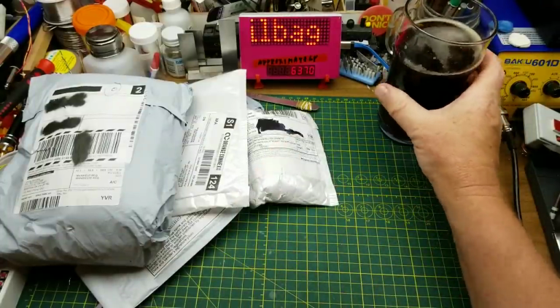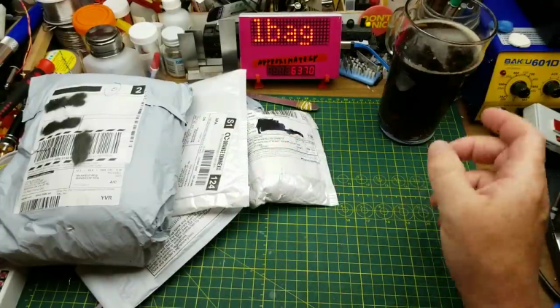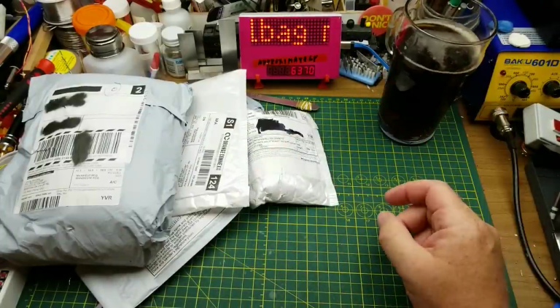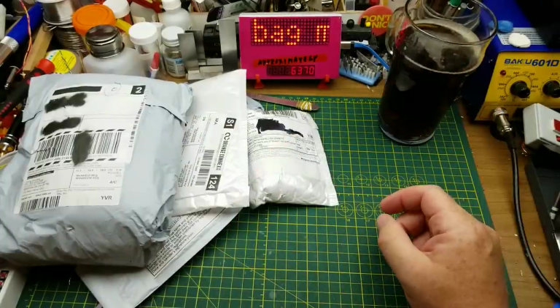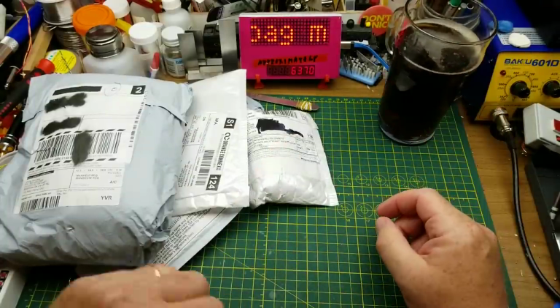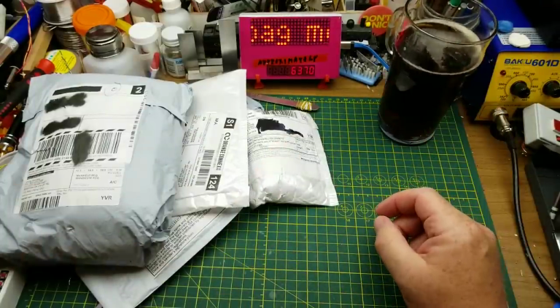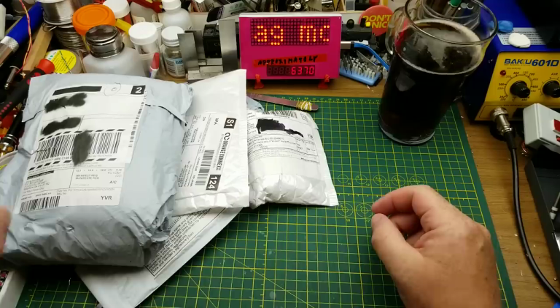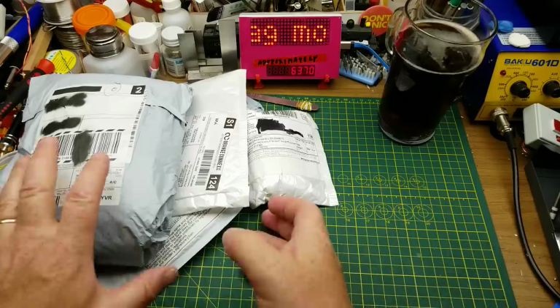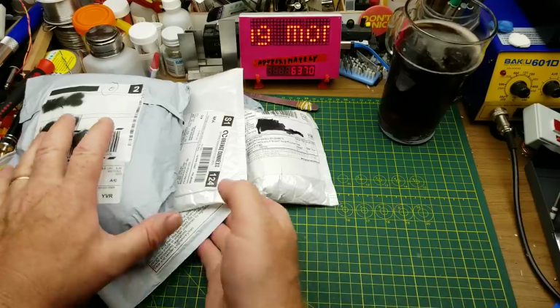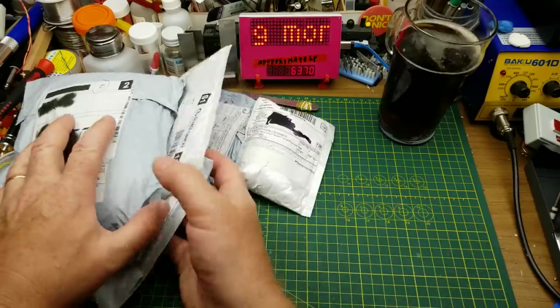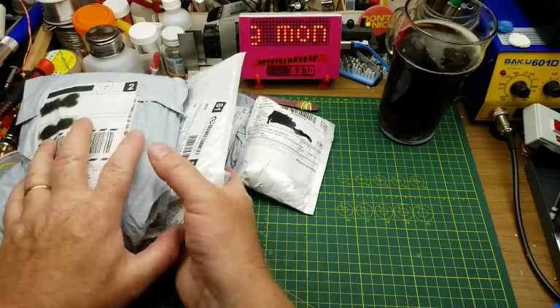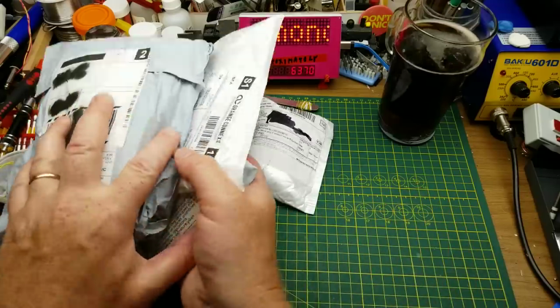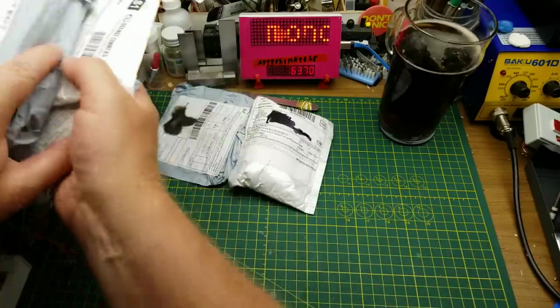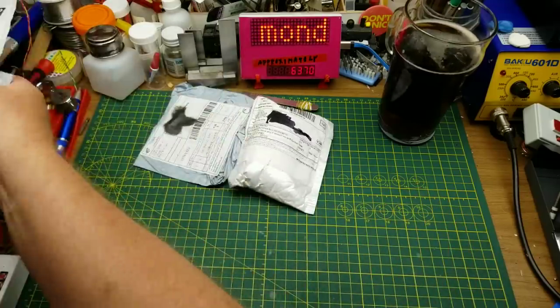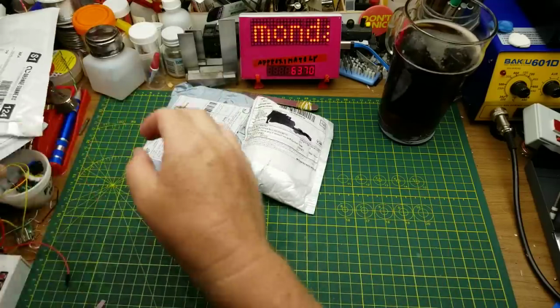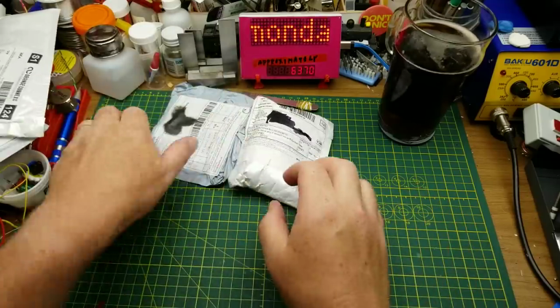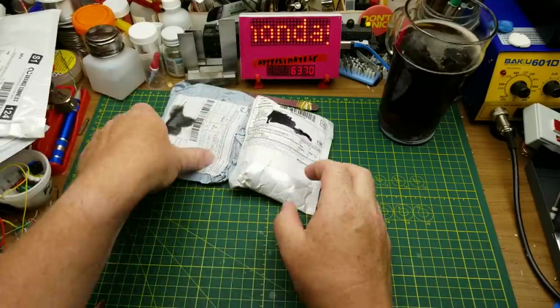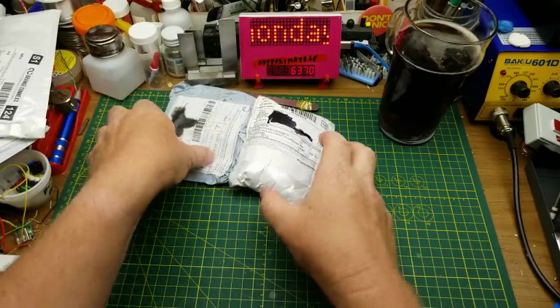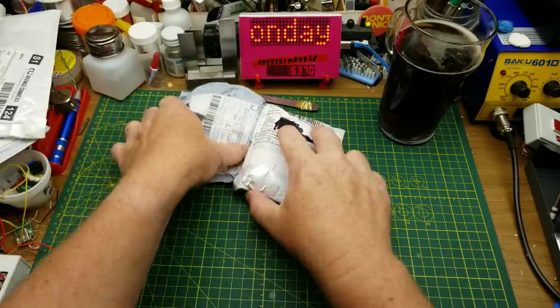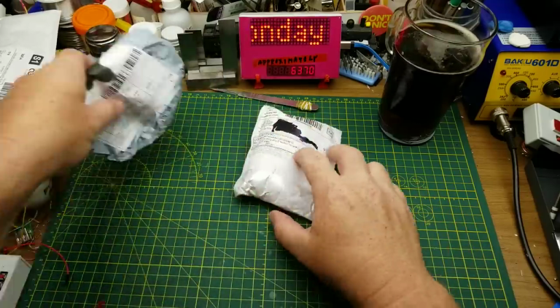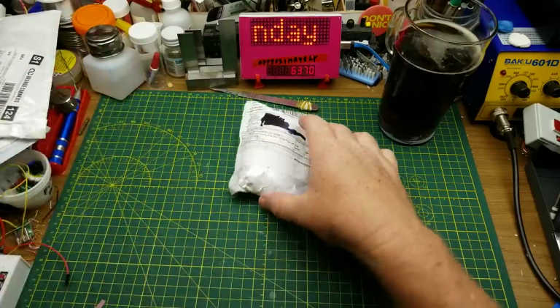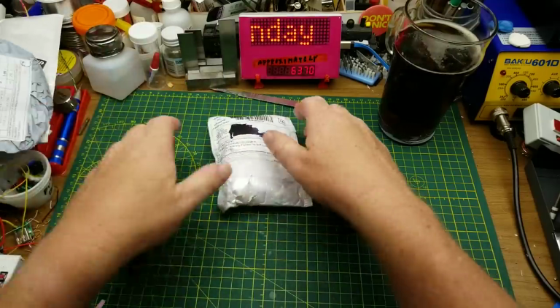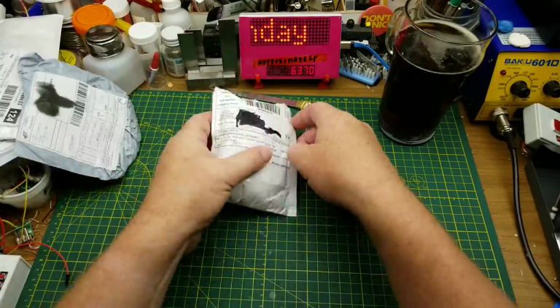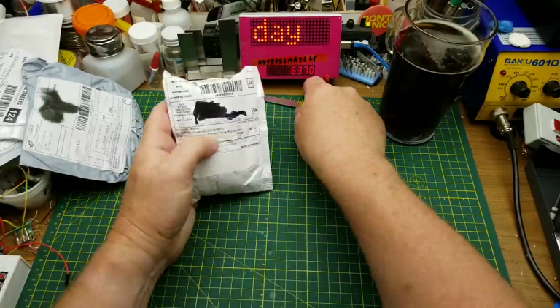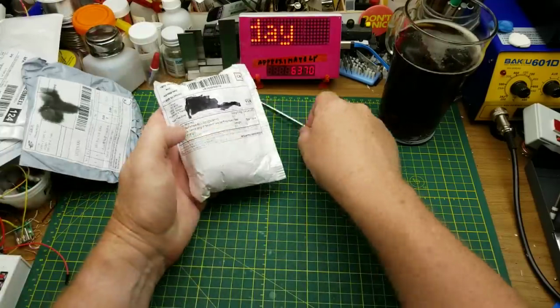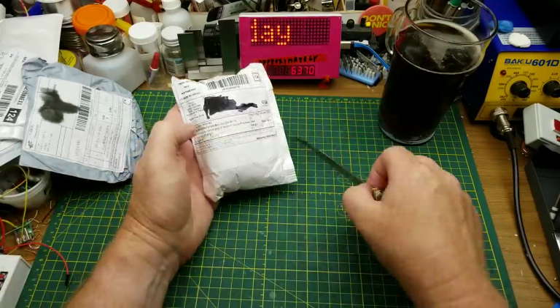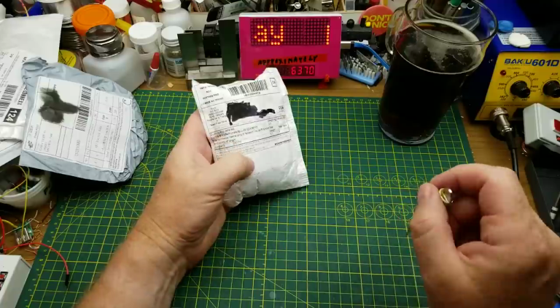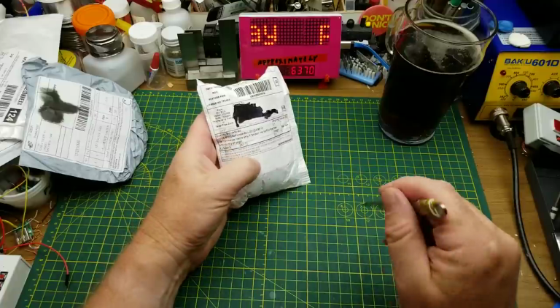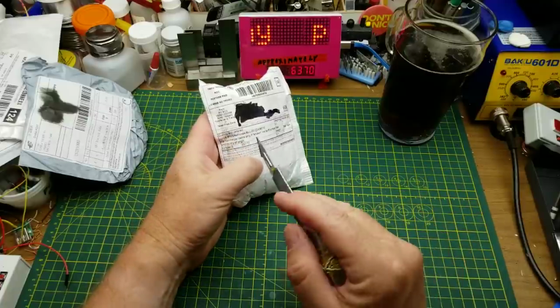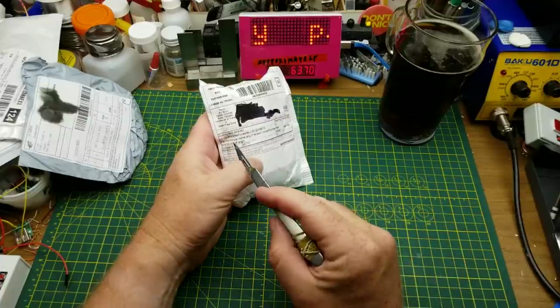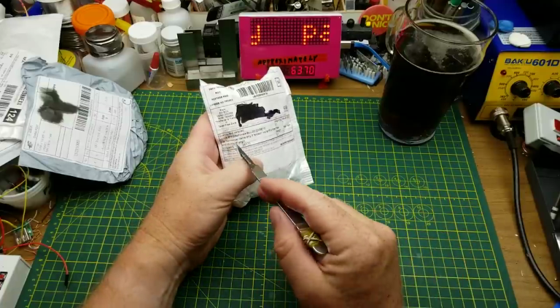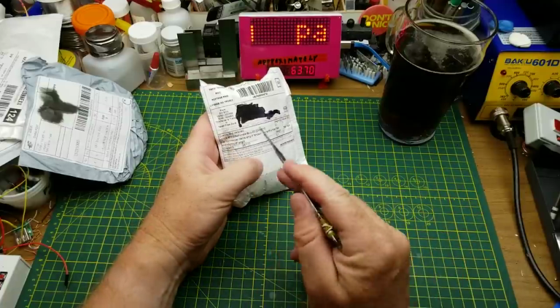Alright, let's see what's in the mail pile today, shall we?